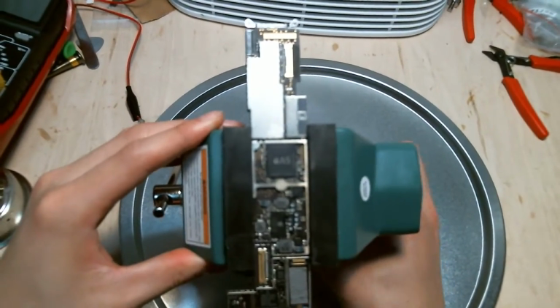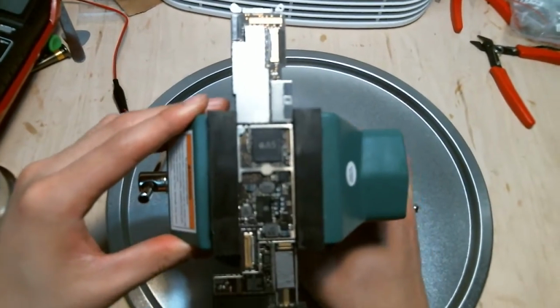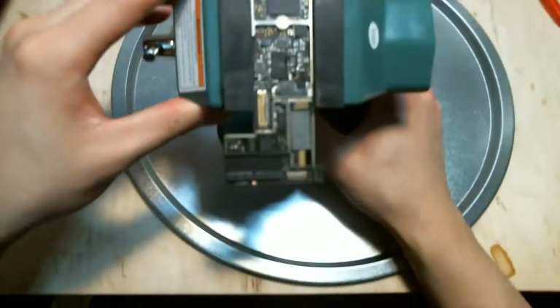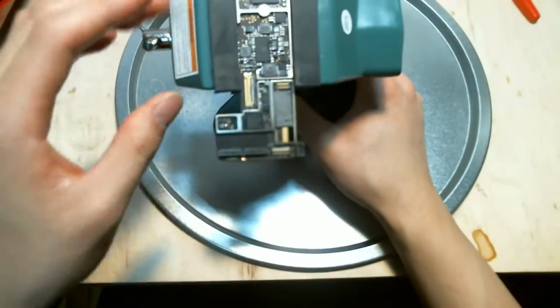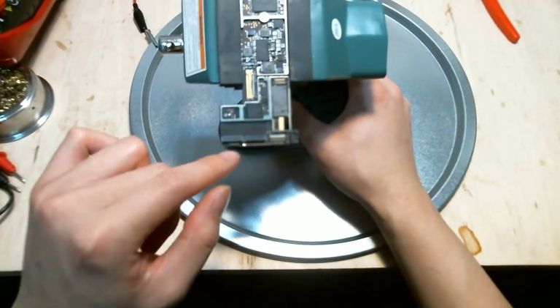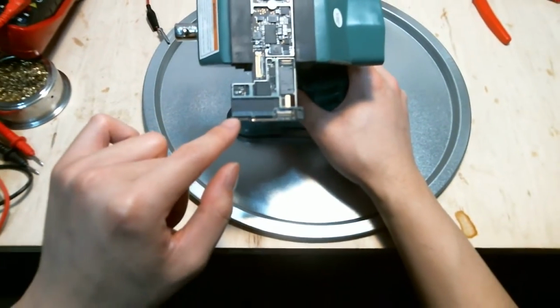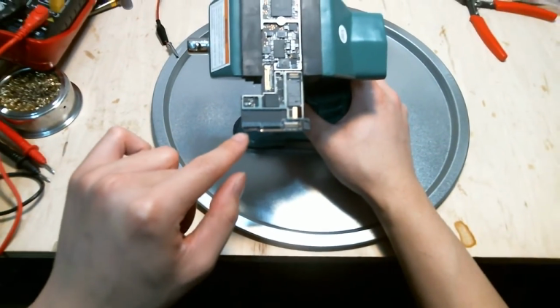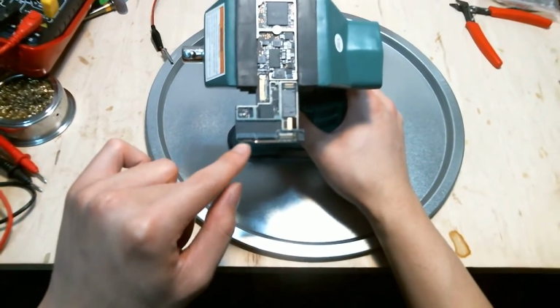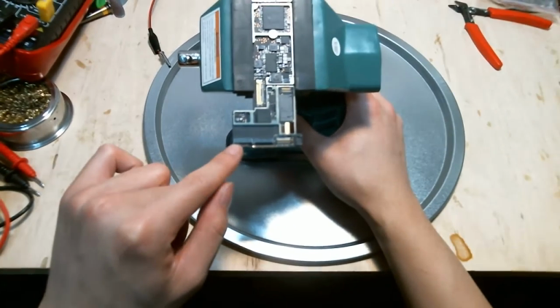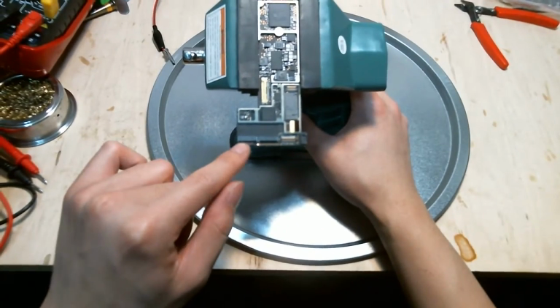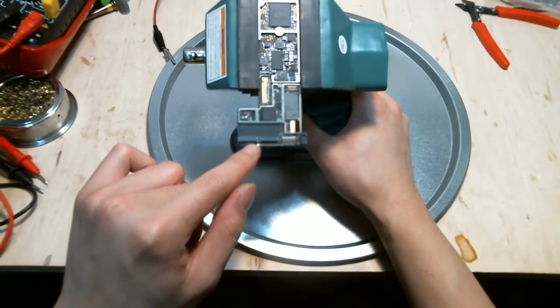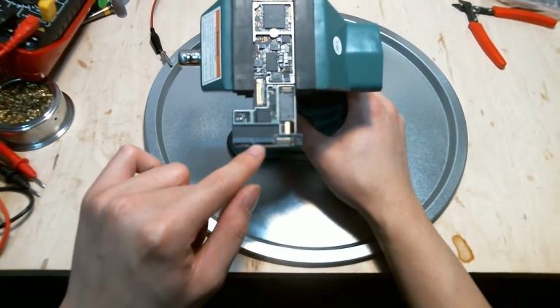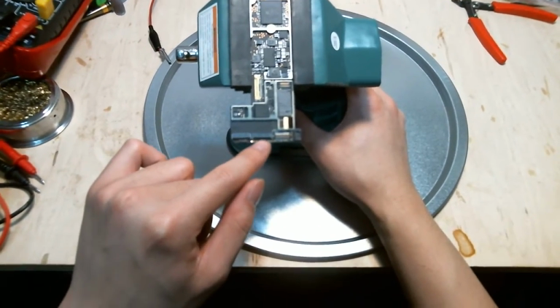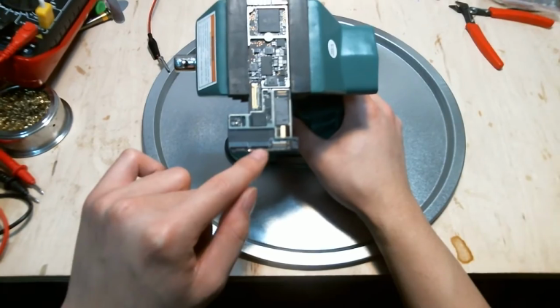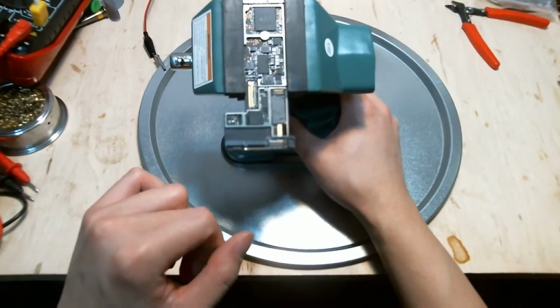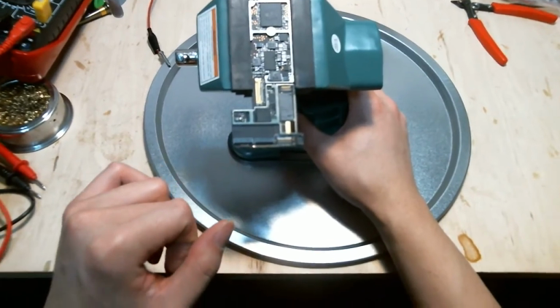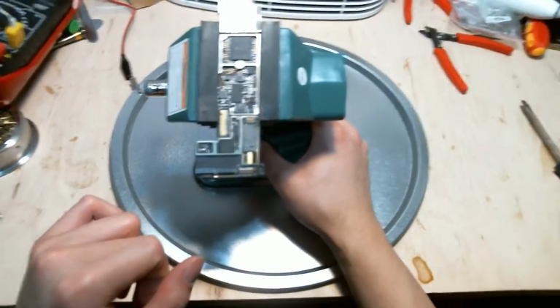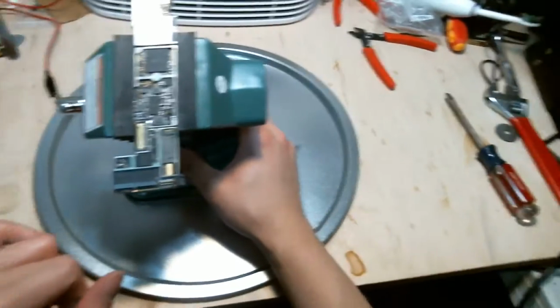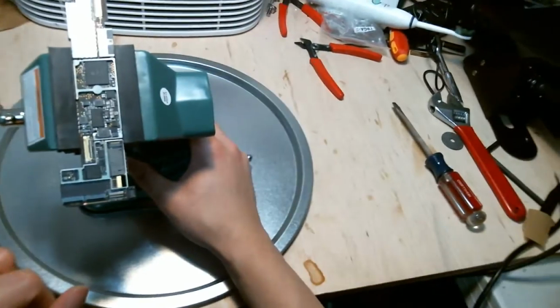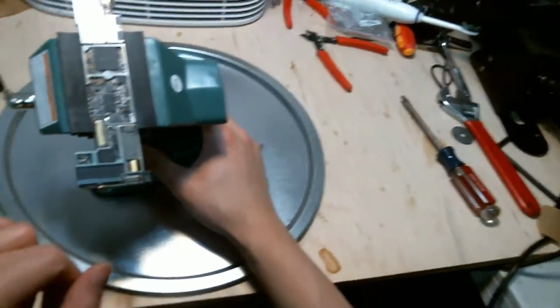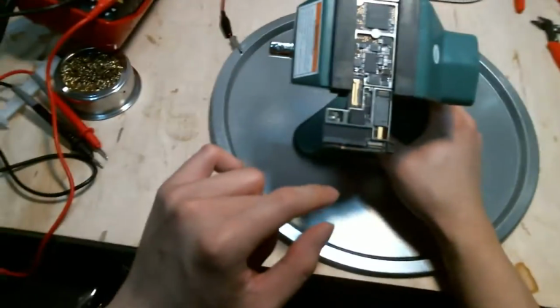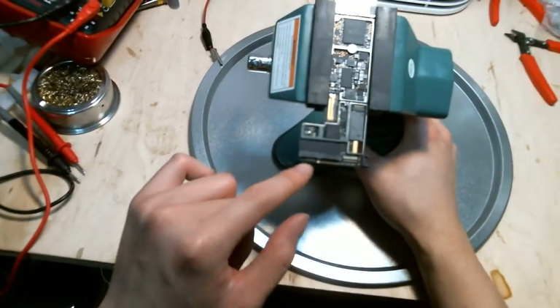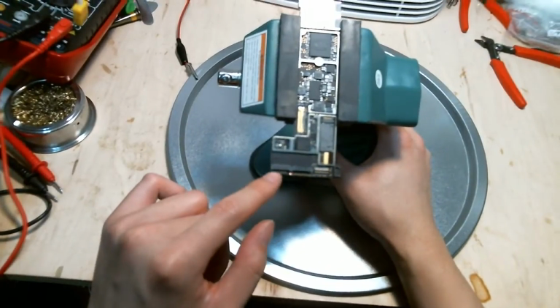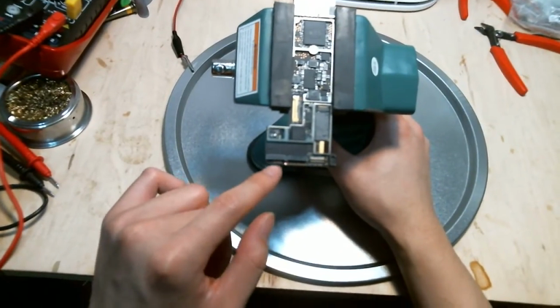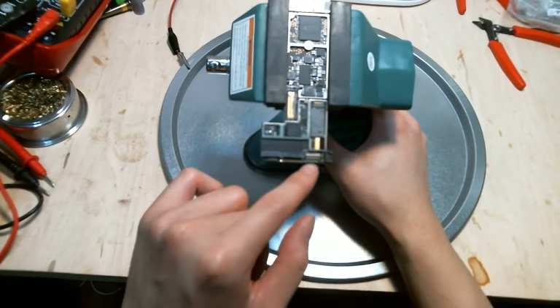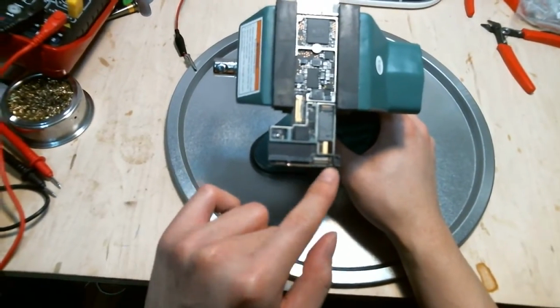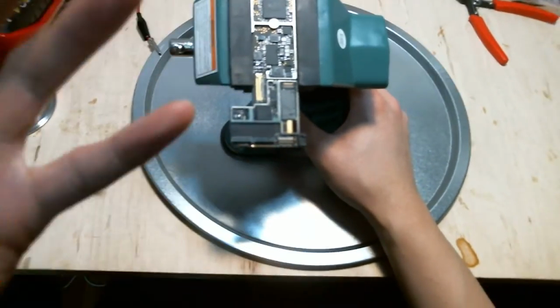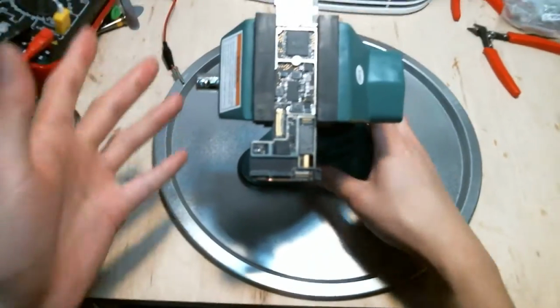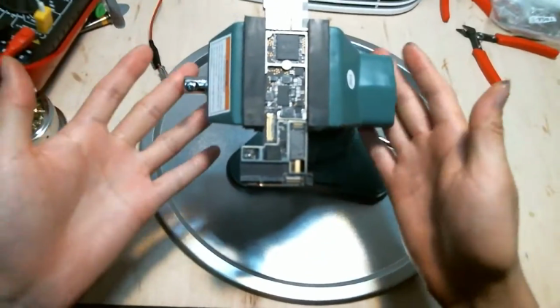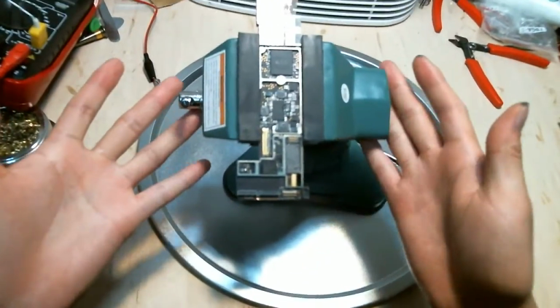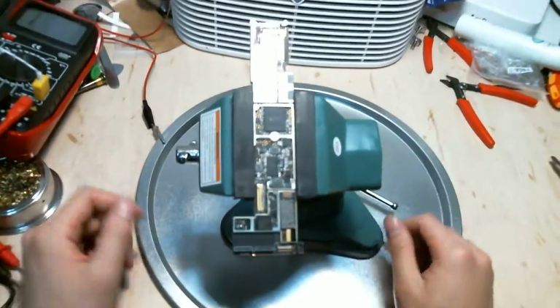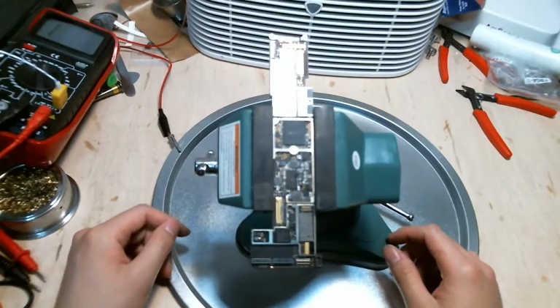Or if you are soldering the FPC connector with the little tiny pins, you need a good angle to work on that. This vise is also very handy for that.